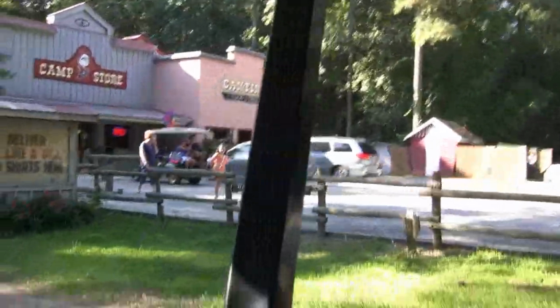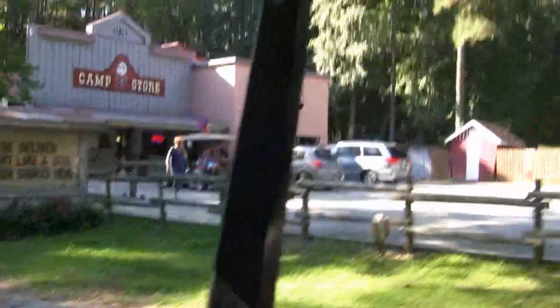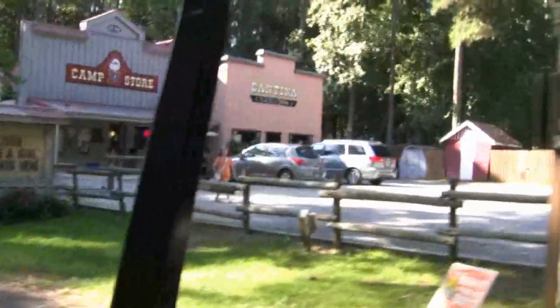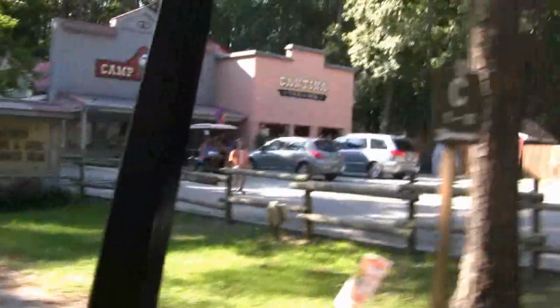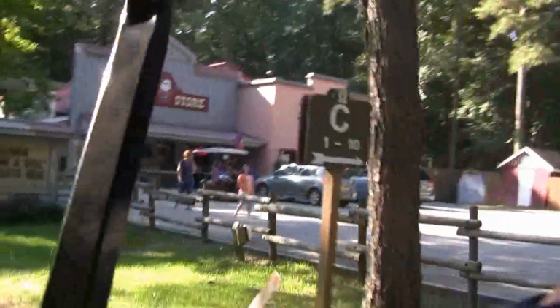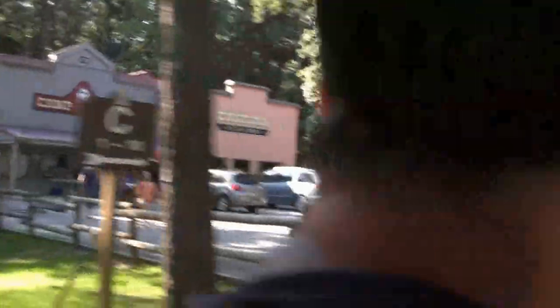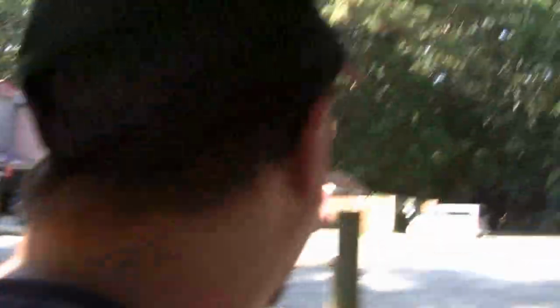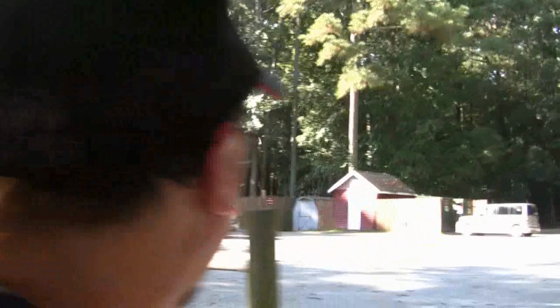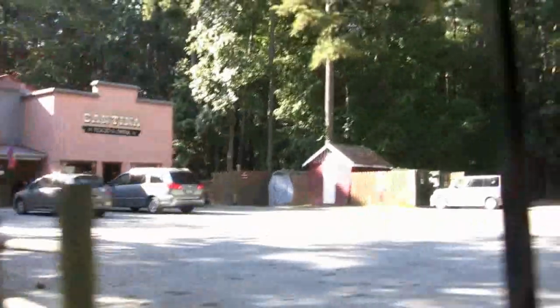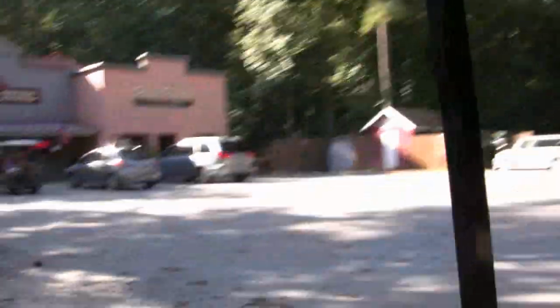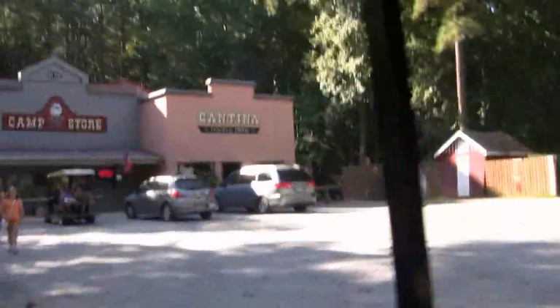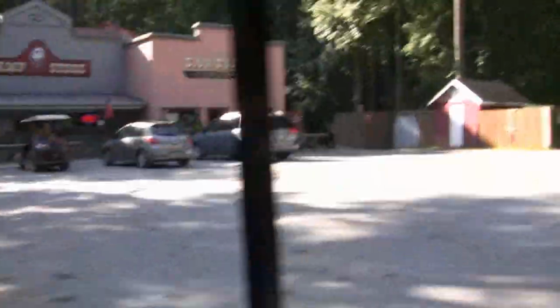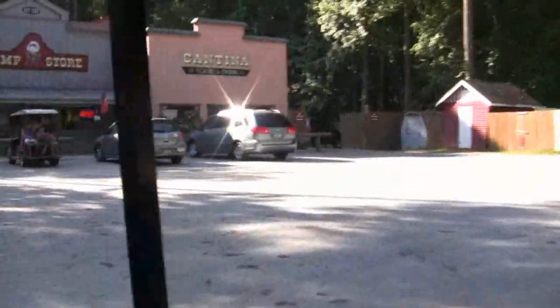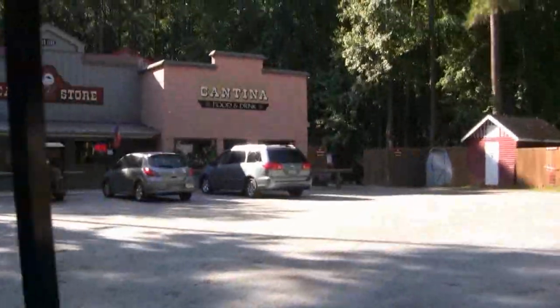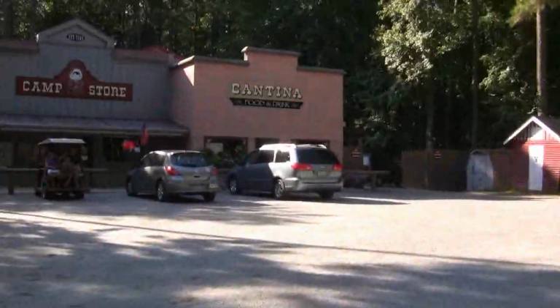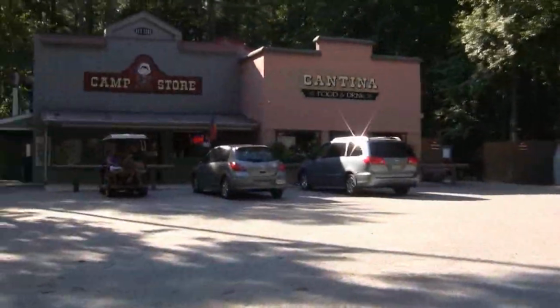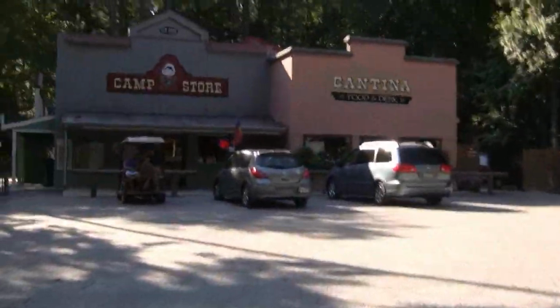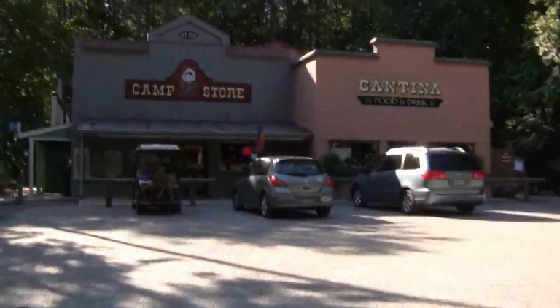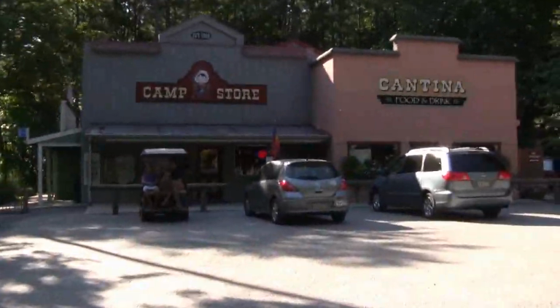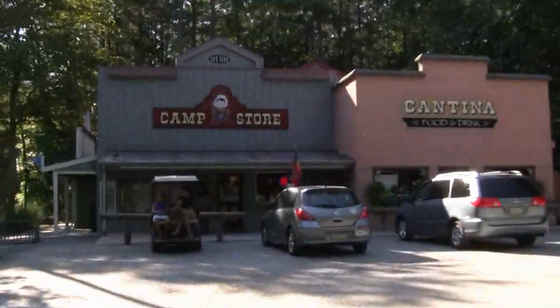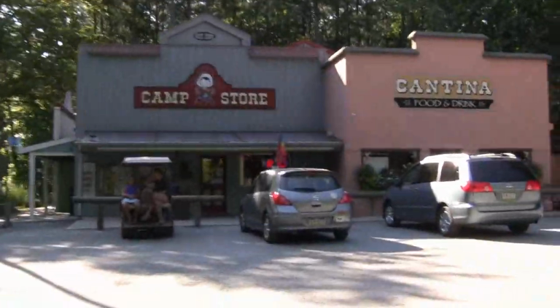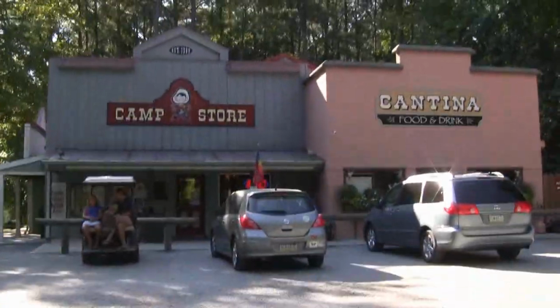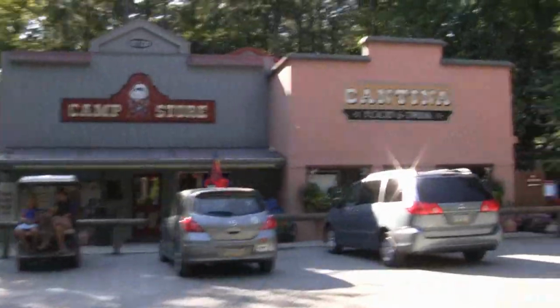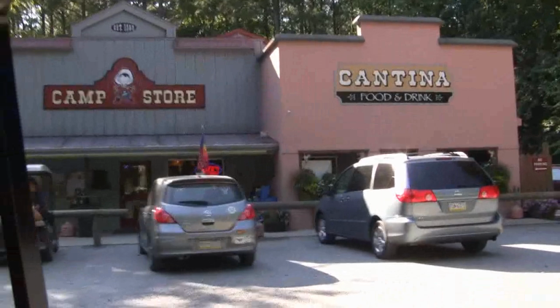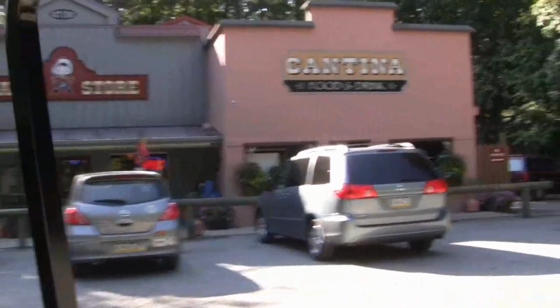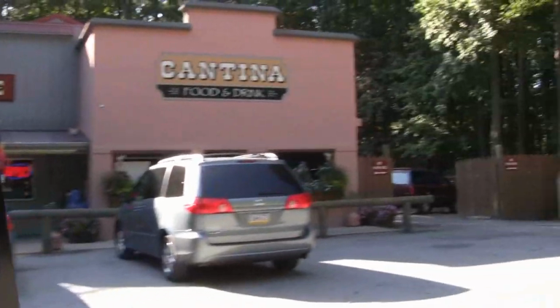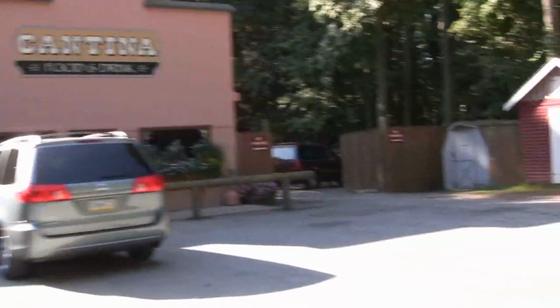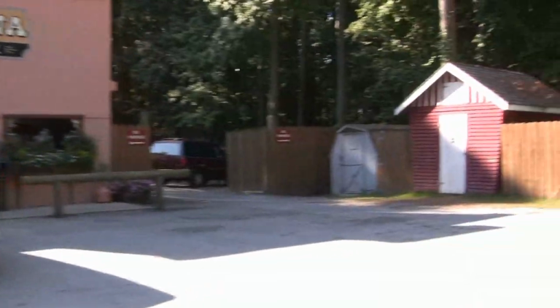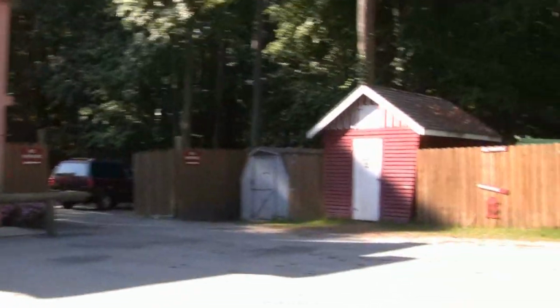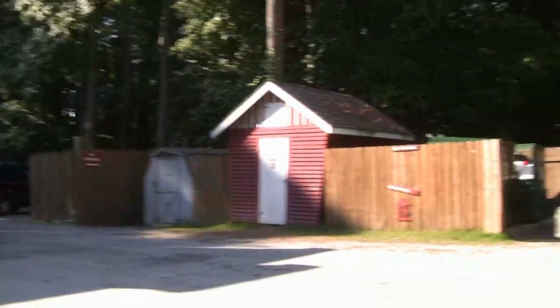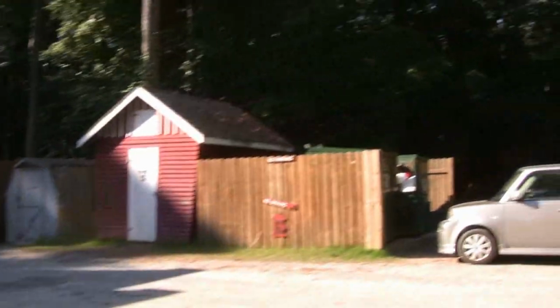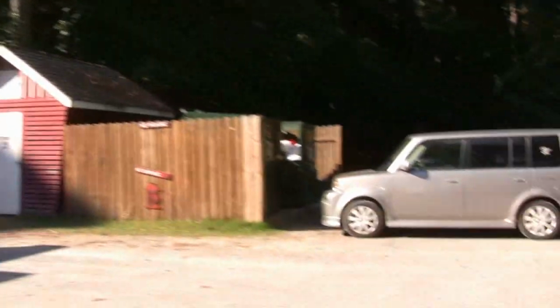We've got the camp store where we got lots of good stuff. The prices really aren't that bad either. They've got a little bit of everything — shirts, hats, etc.